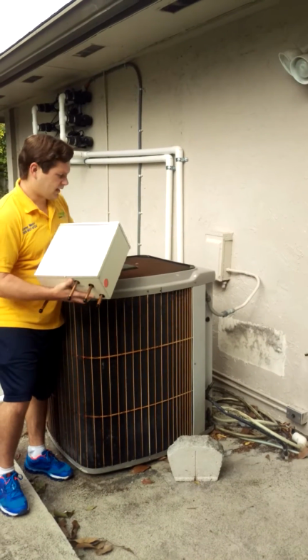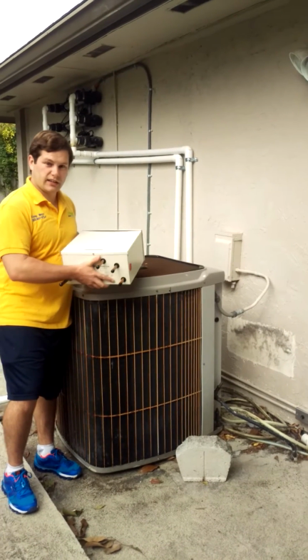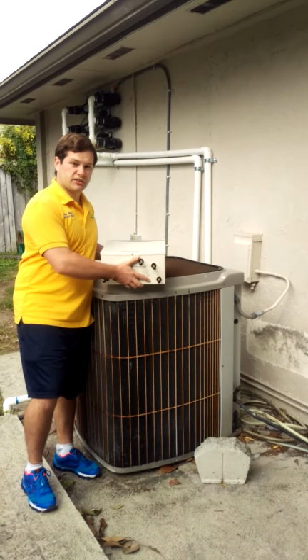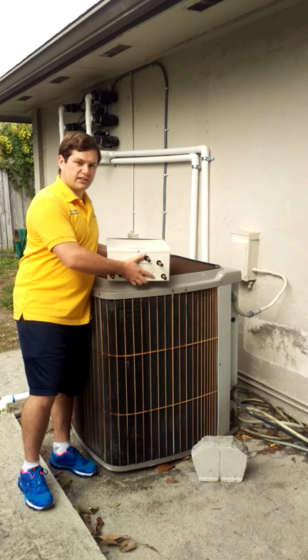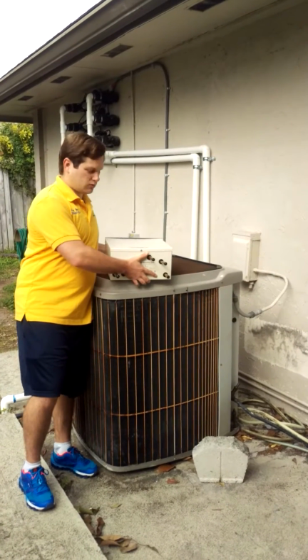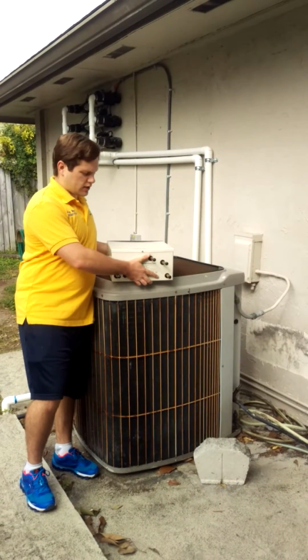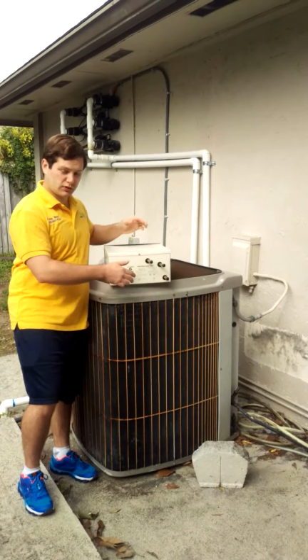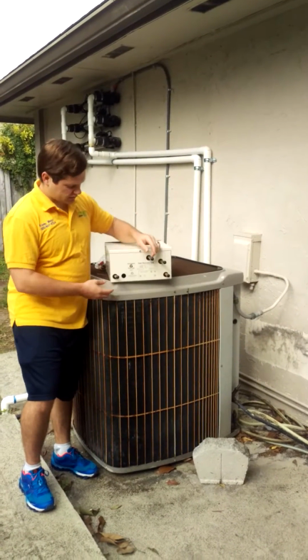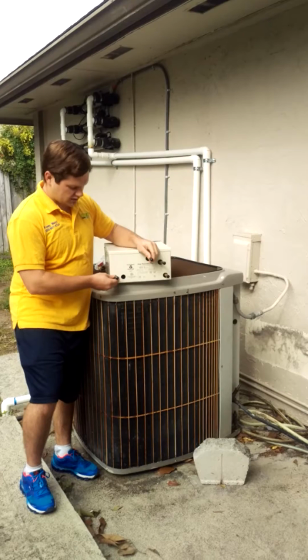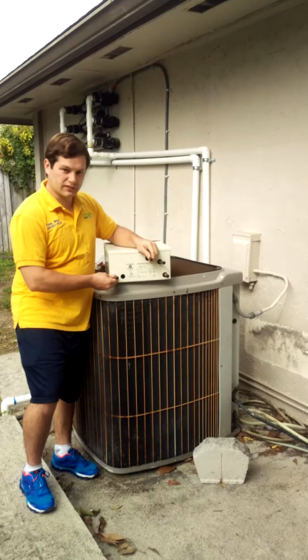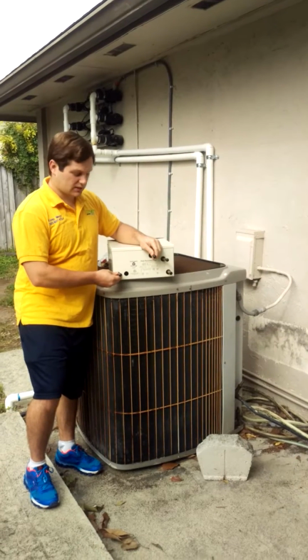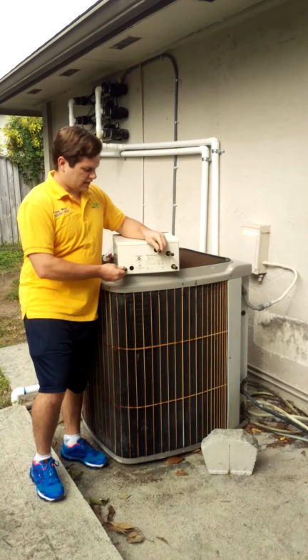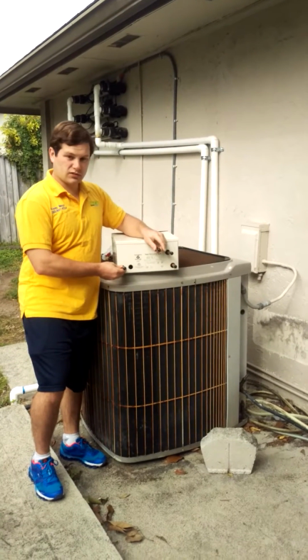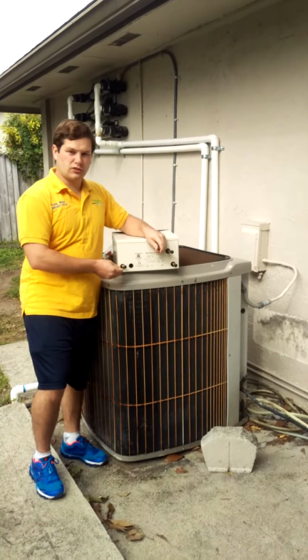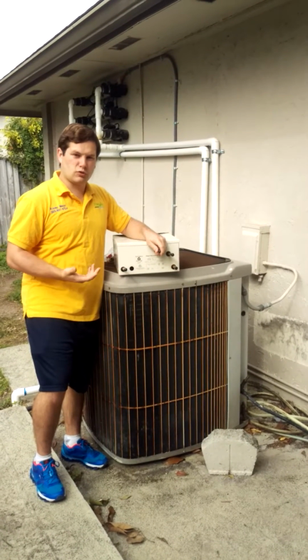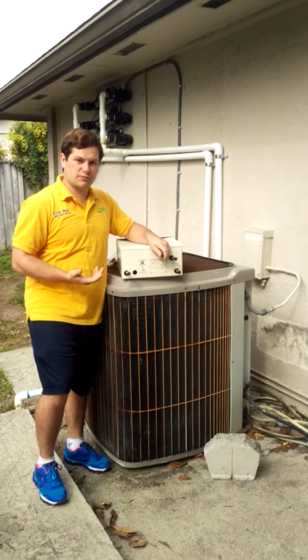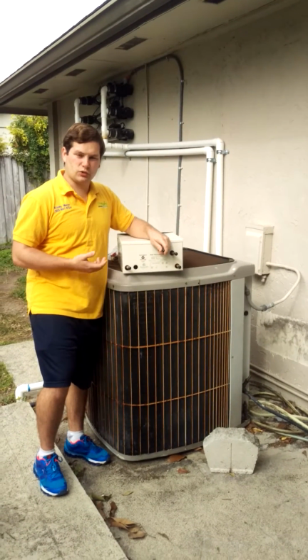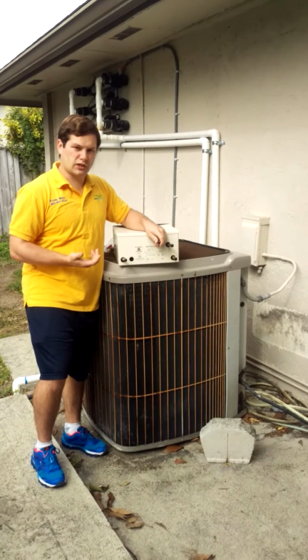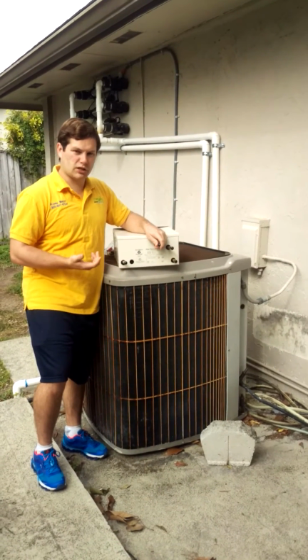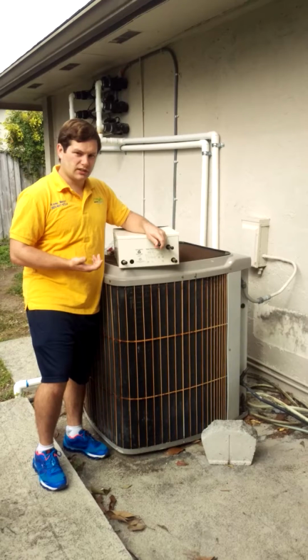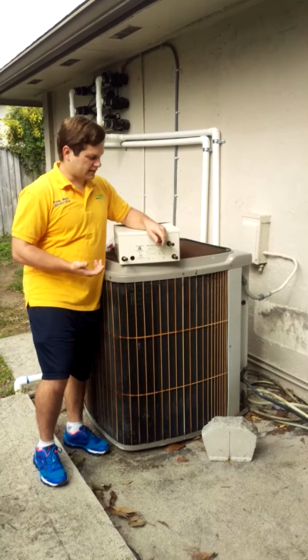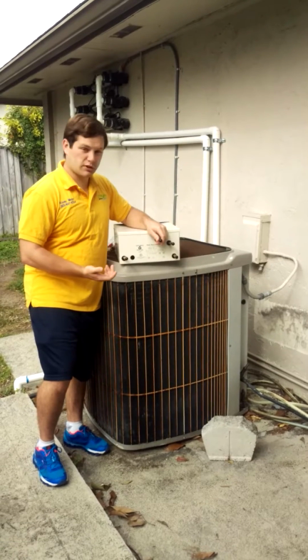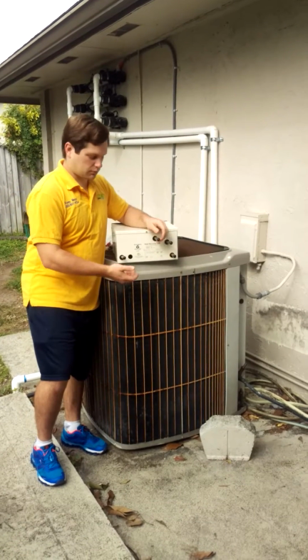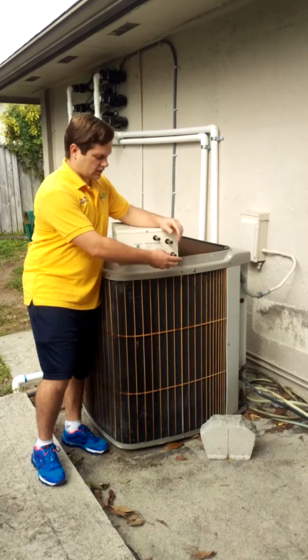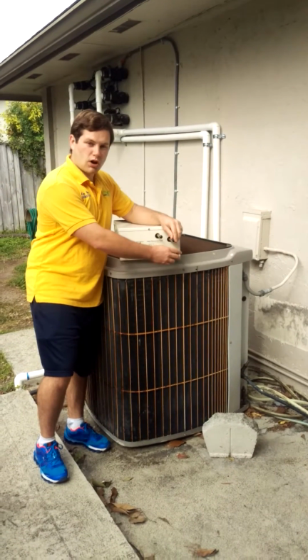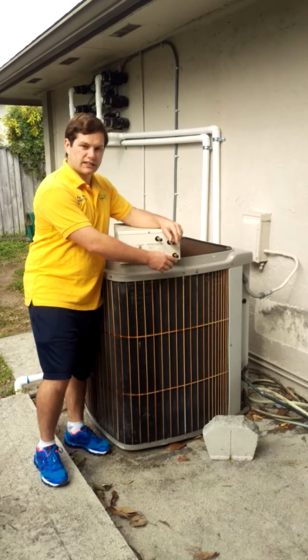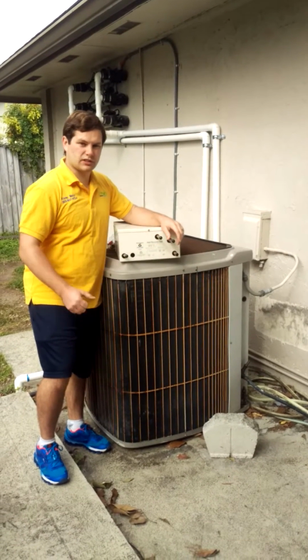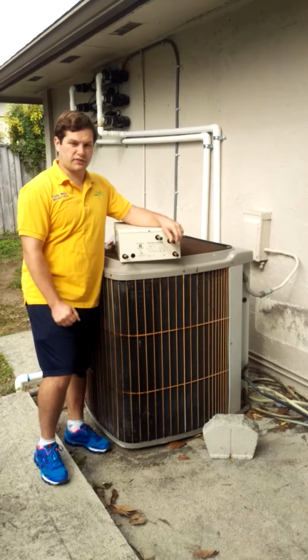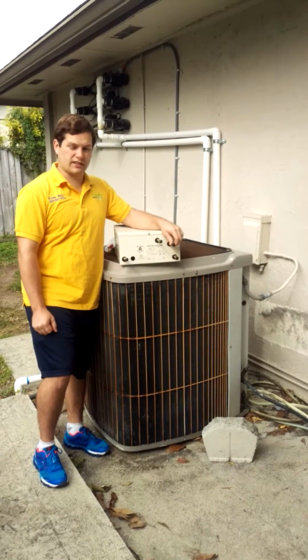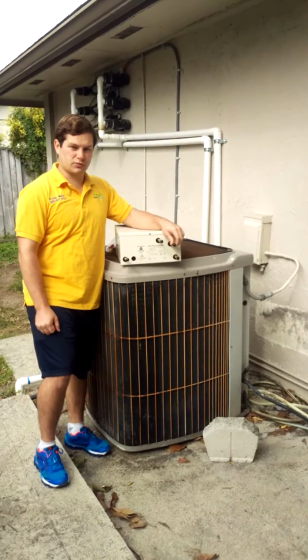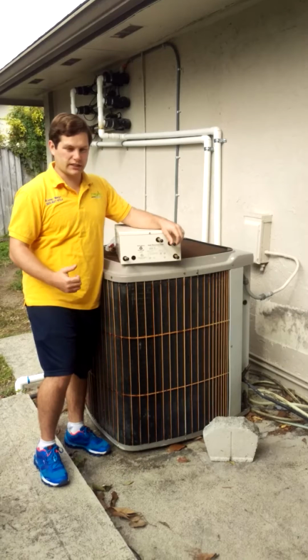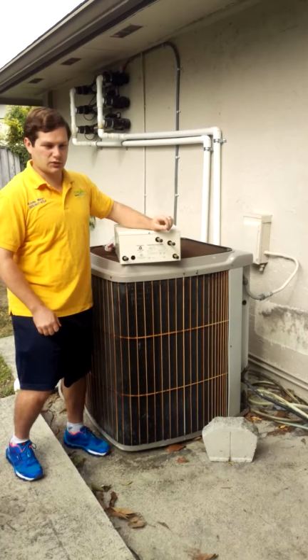An air conditioning technician will come and run the refrigerant lines to this unit. Also, a local handyman, a do-it-yourselfer, or a plumber can simply run PEX plumbing in the water lines using push-fit connections, which are really easy to do.